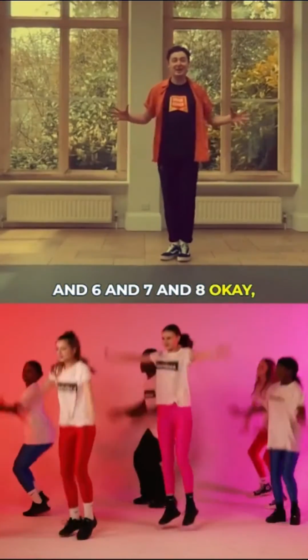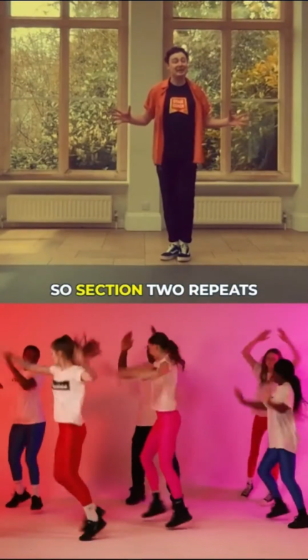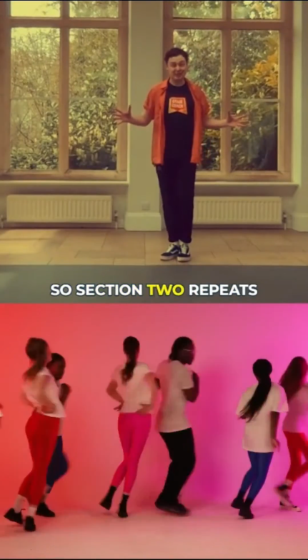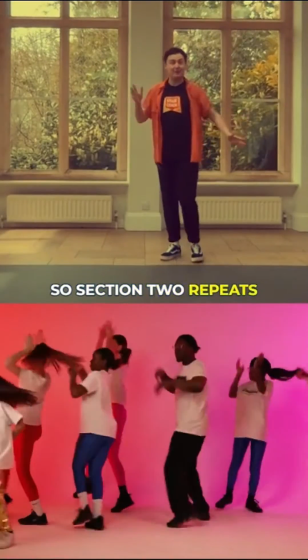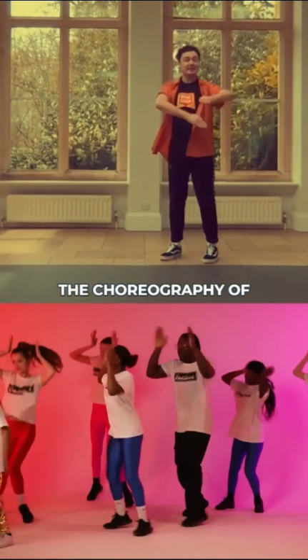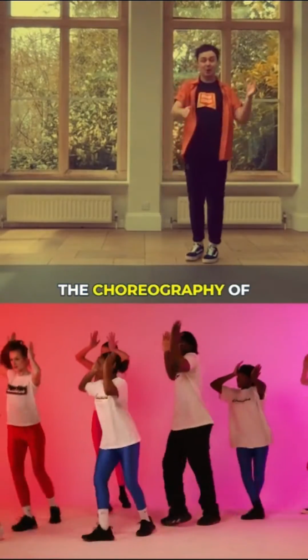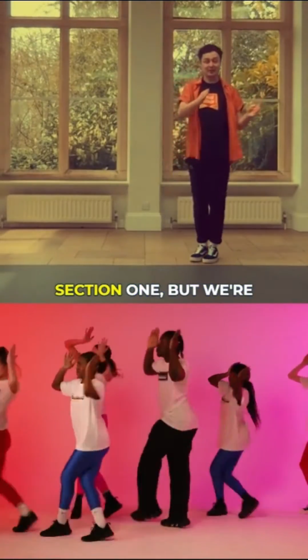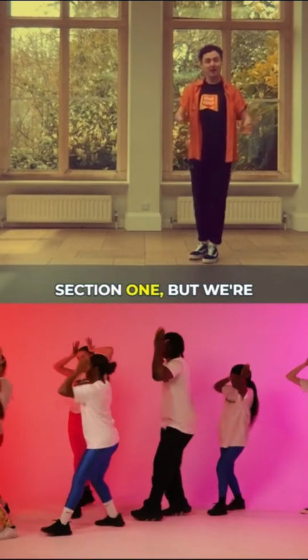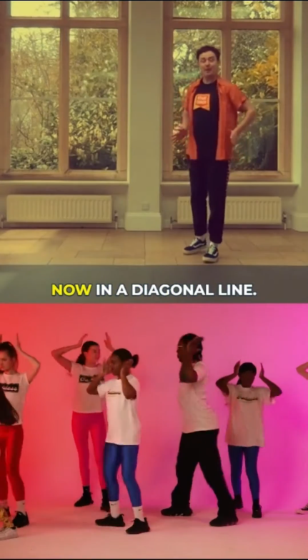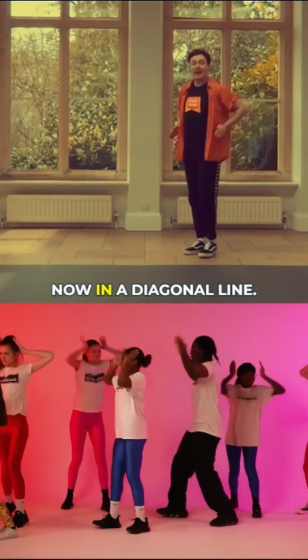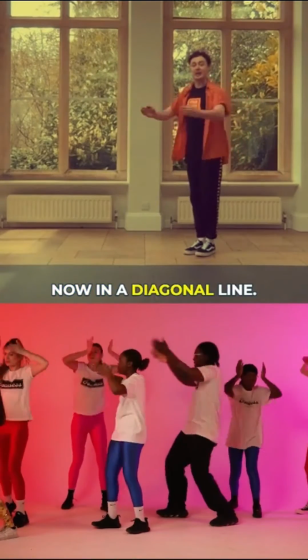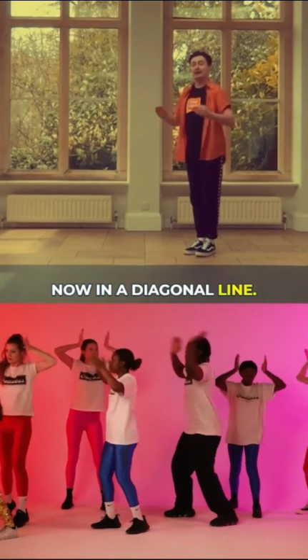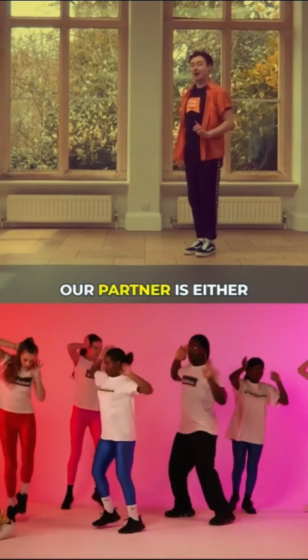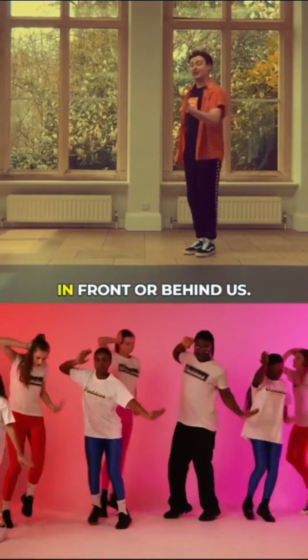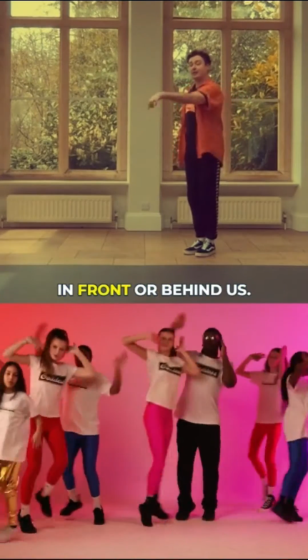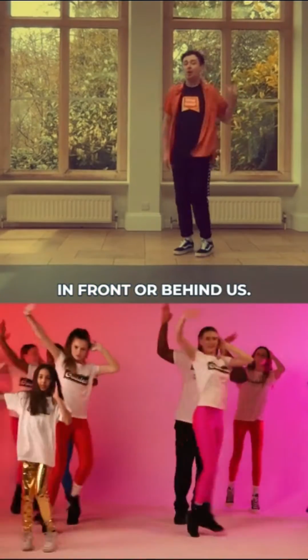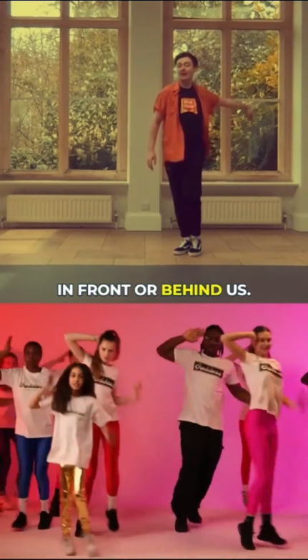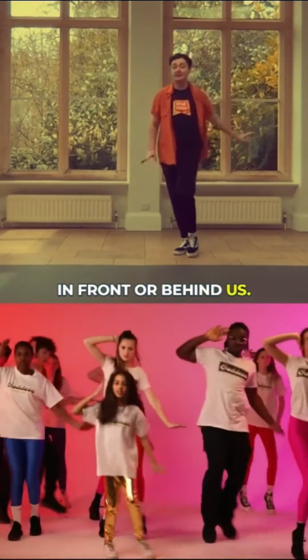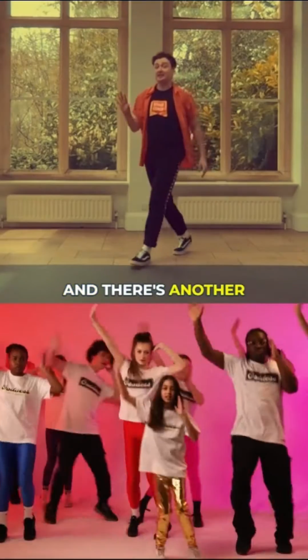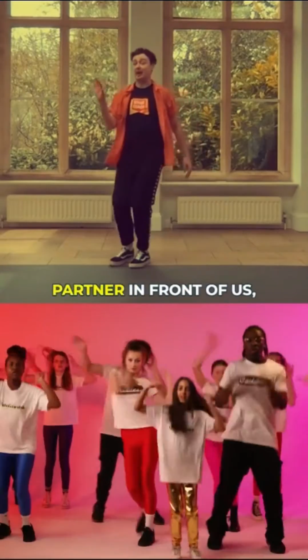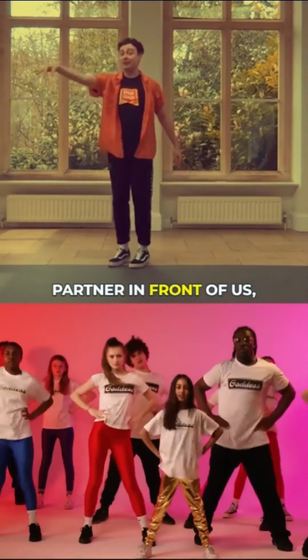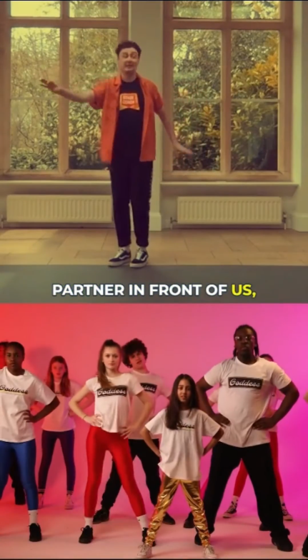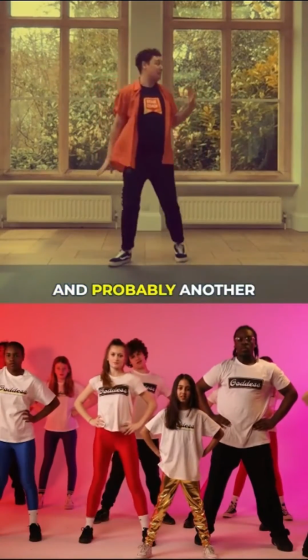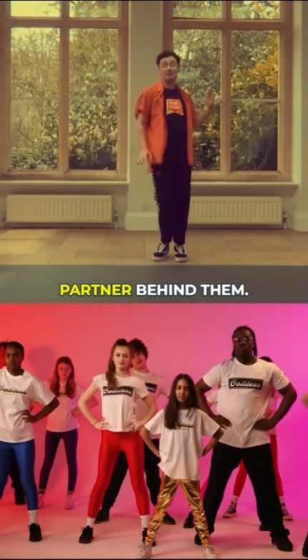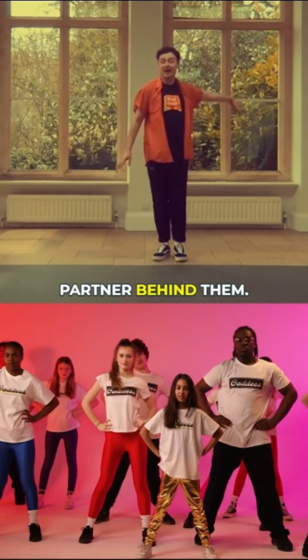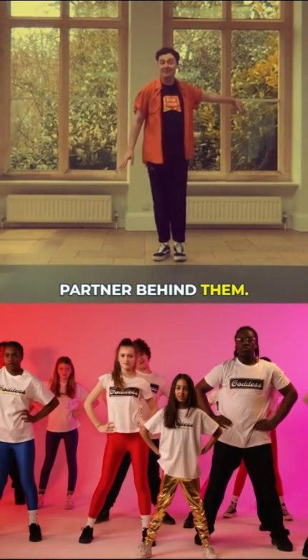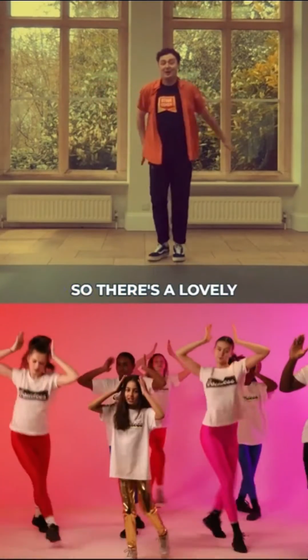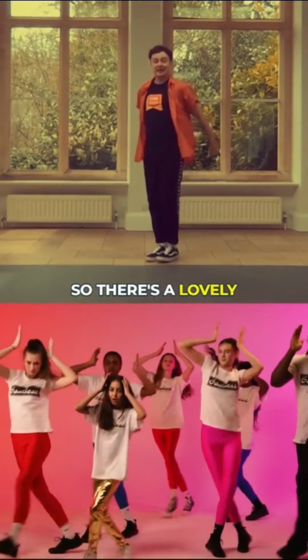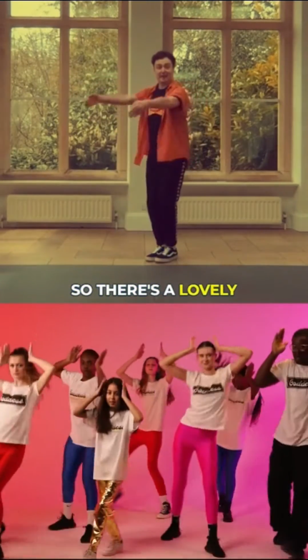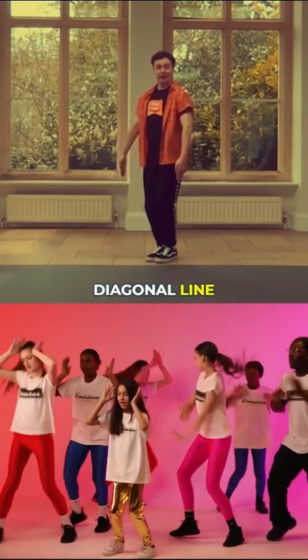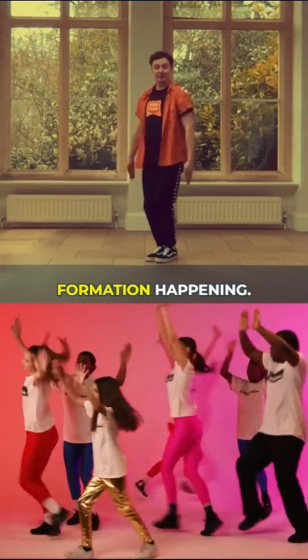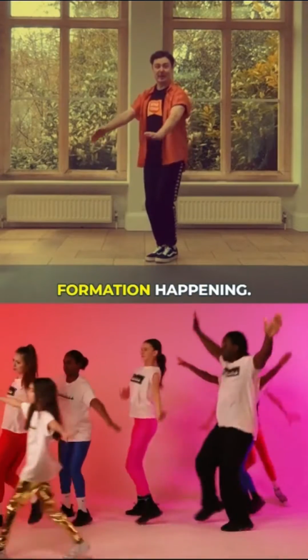Okay, so section two repeats the choreography from section one, but we're now in a diagonal line. Your partner is either in front or behind you, and there's another pair in front and probably another pair behind. So there's a lovely diagonal line formation happening.